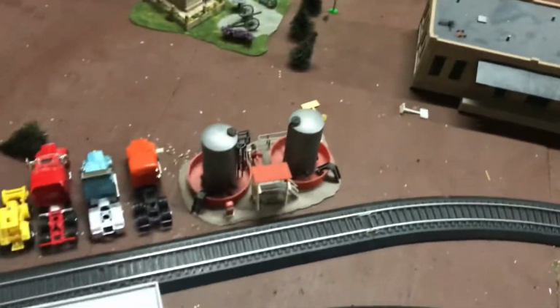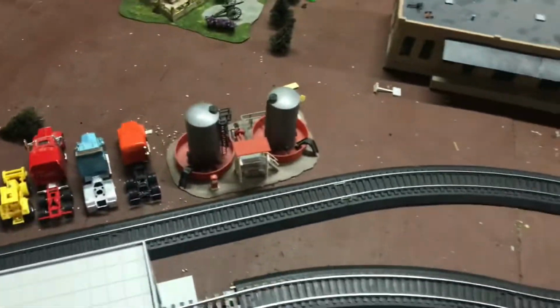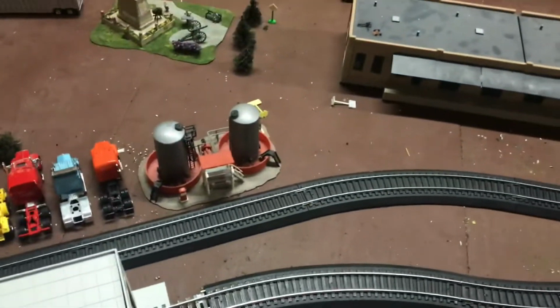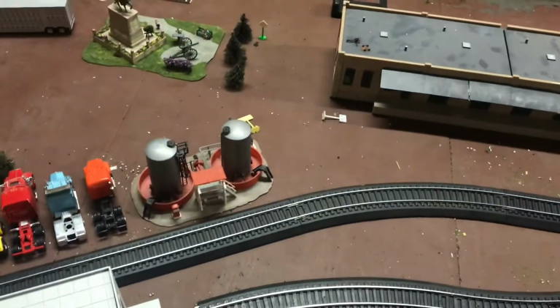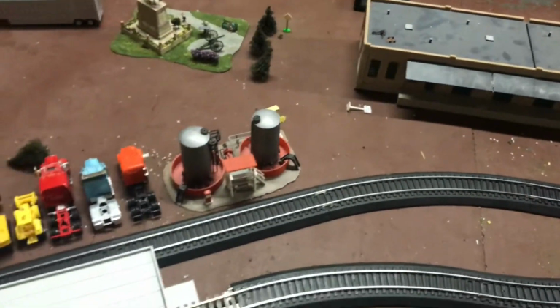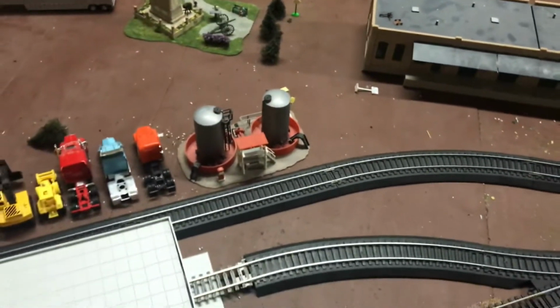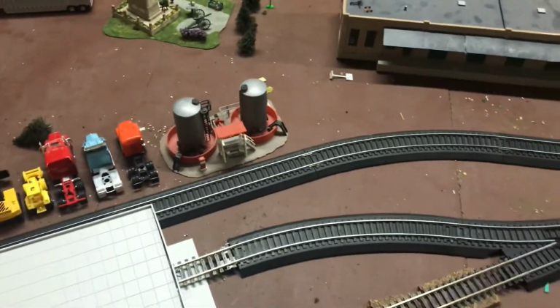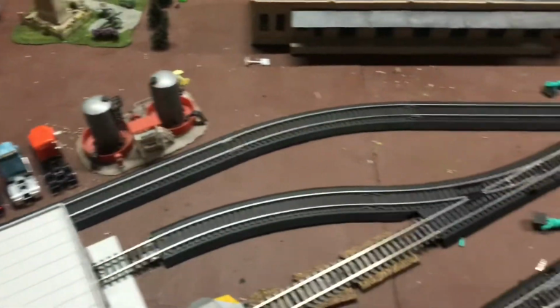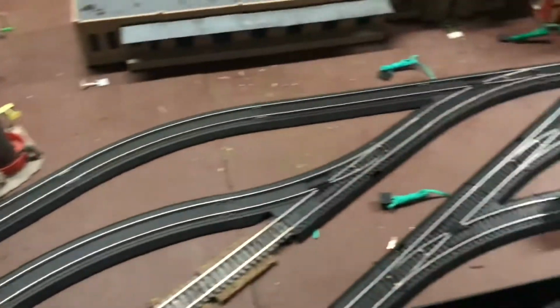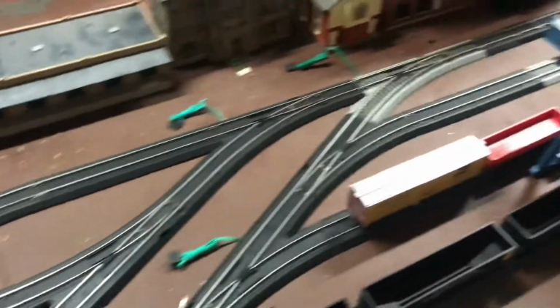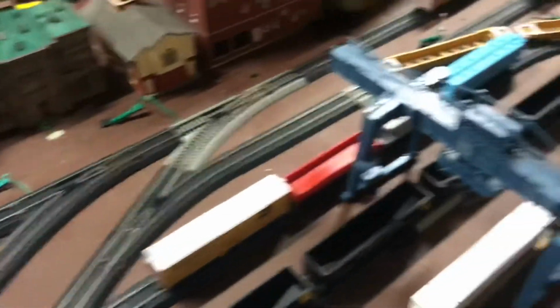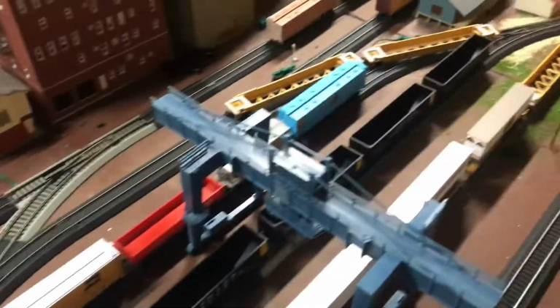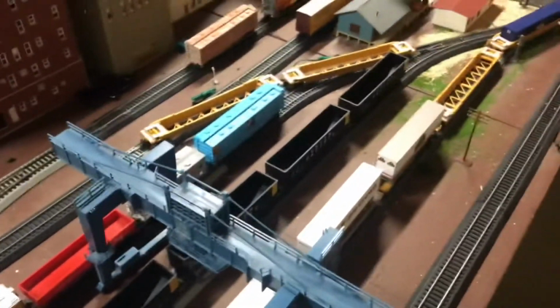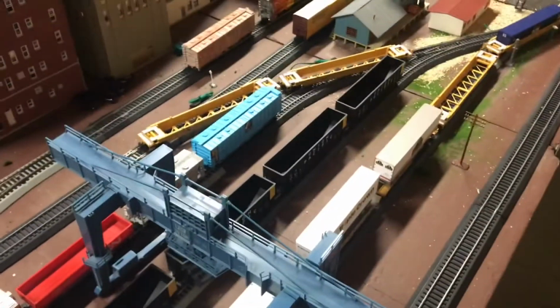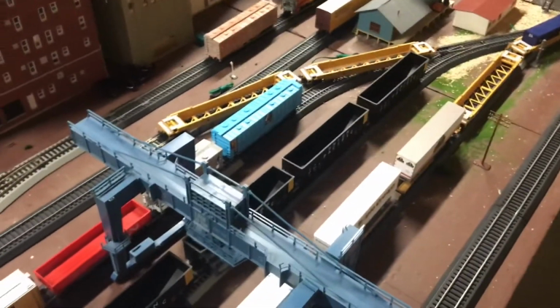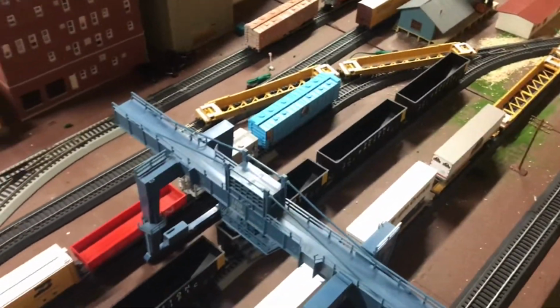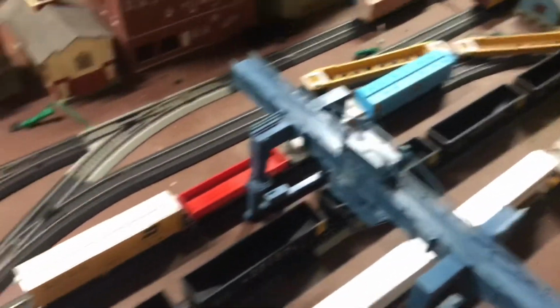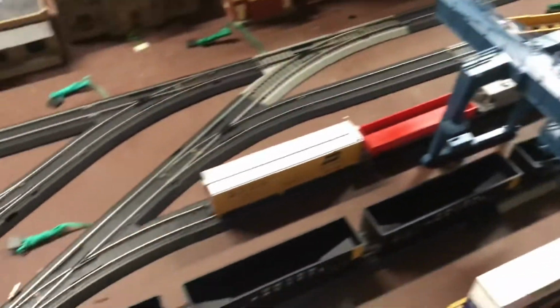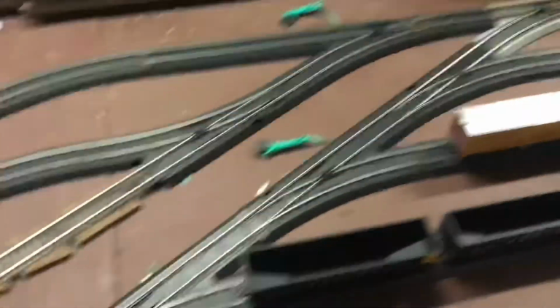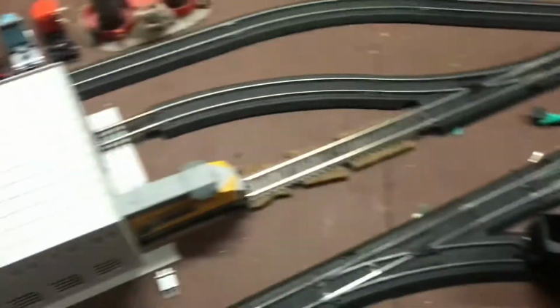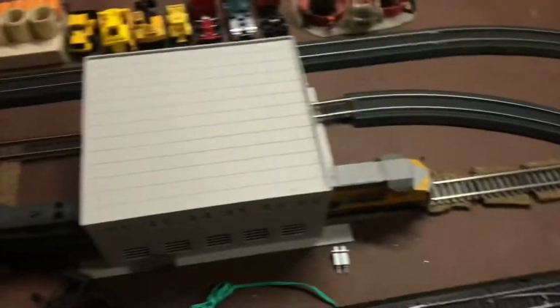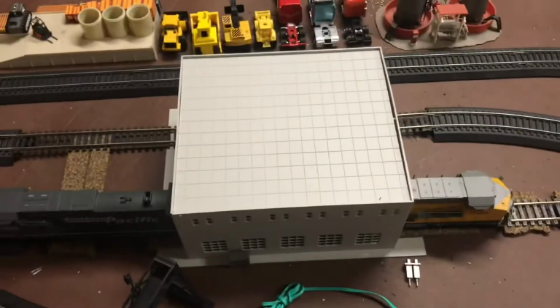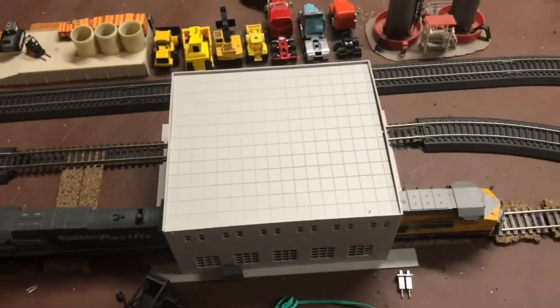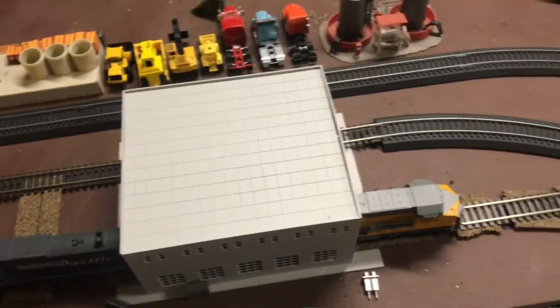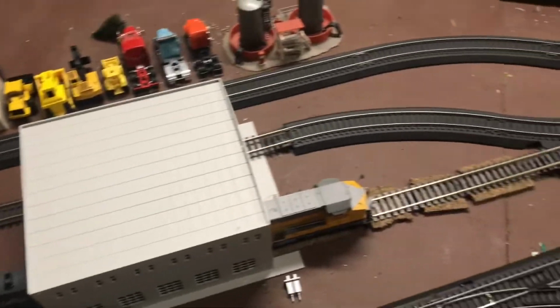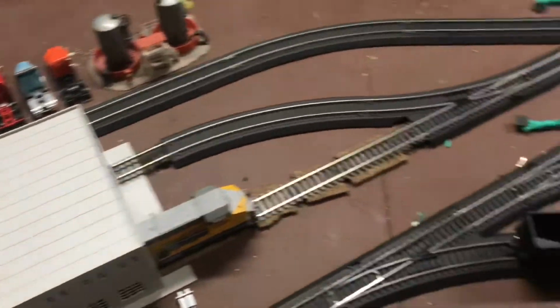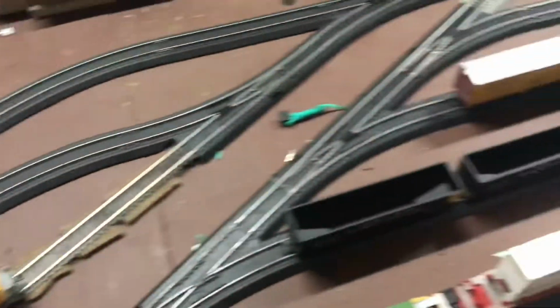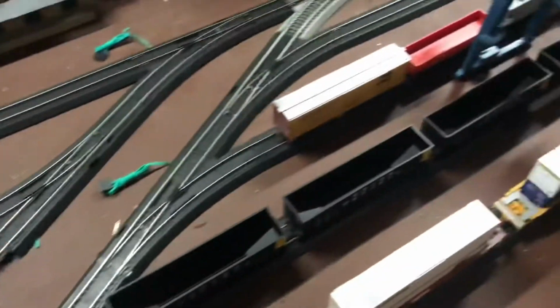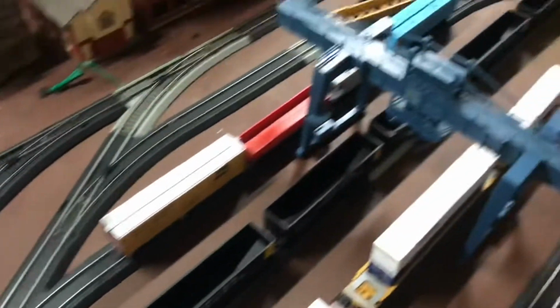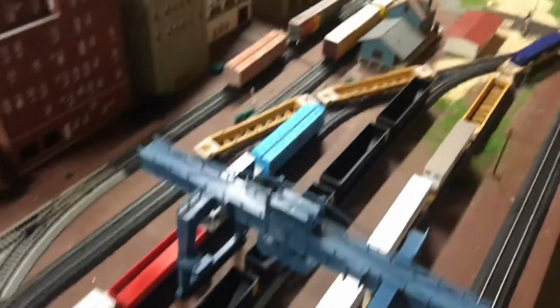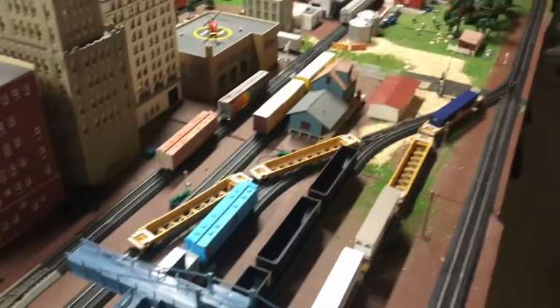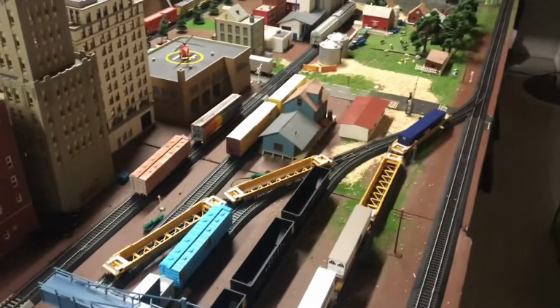This is supposed to be just a small little update — an operating session is coming soon. I hope you guys enjoyed this video, just a quick little update on the two new cars. Thanks for watching, Union Pacific Omaha out.